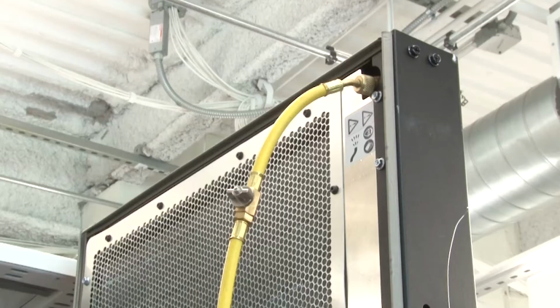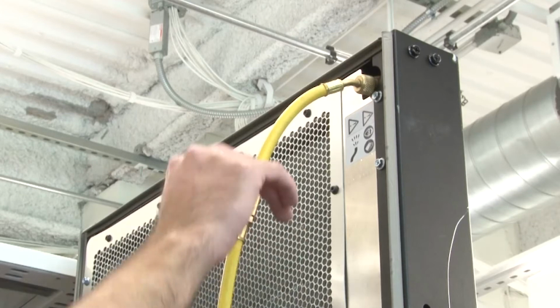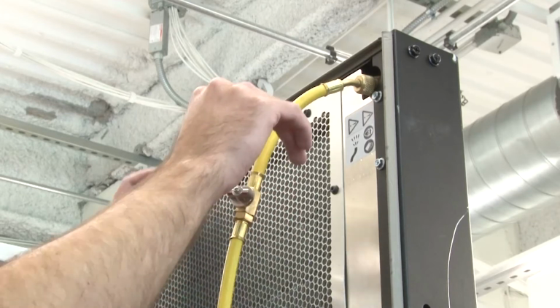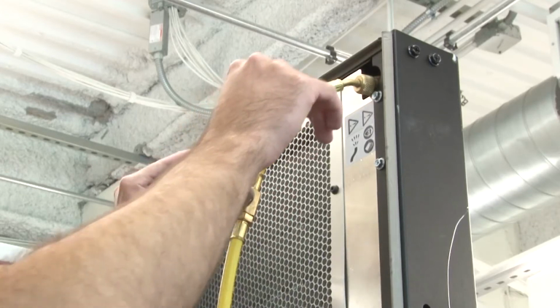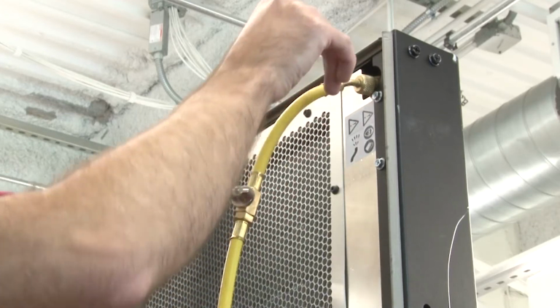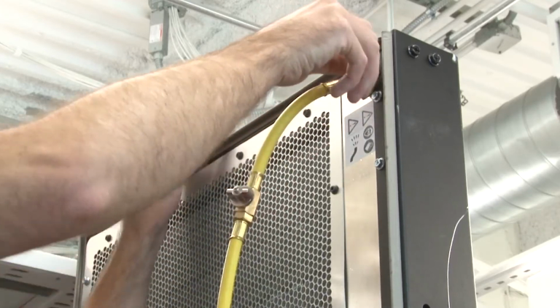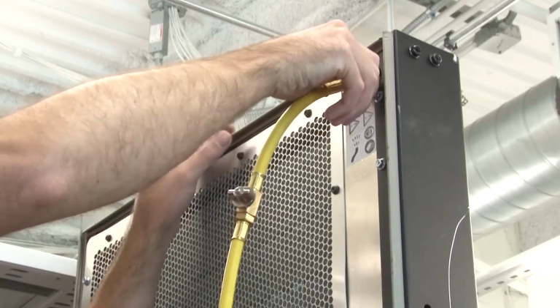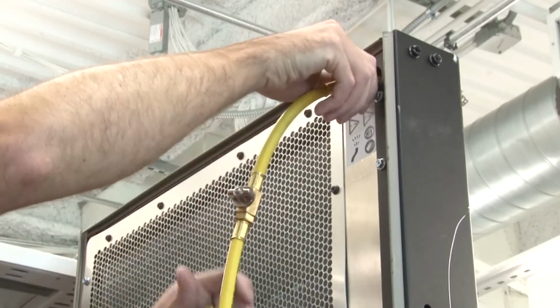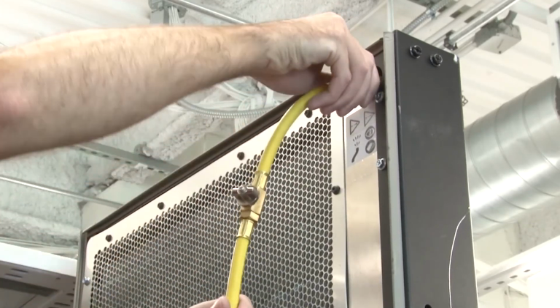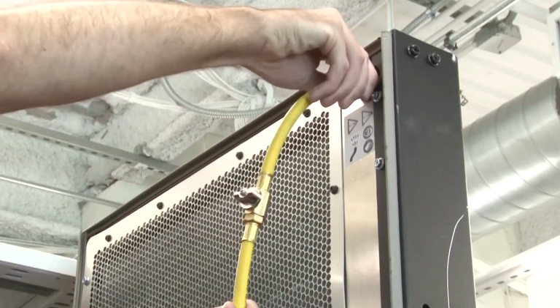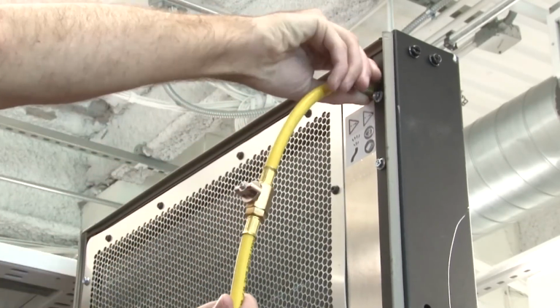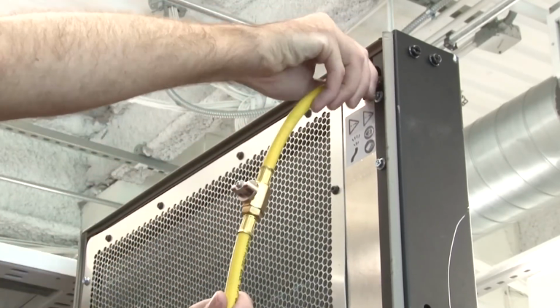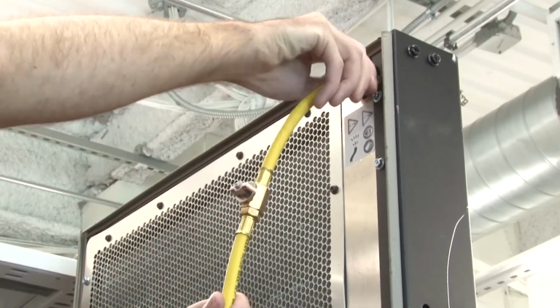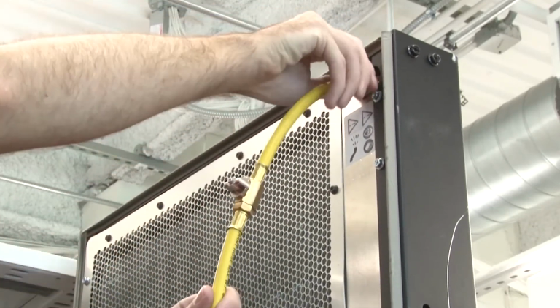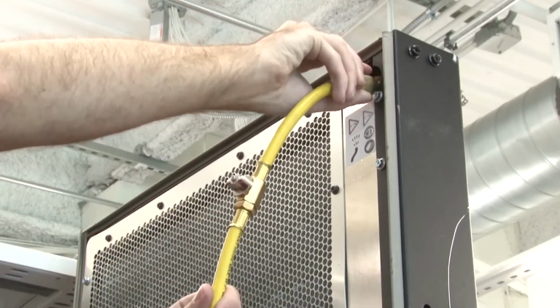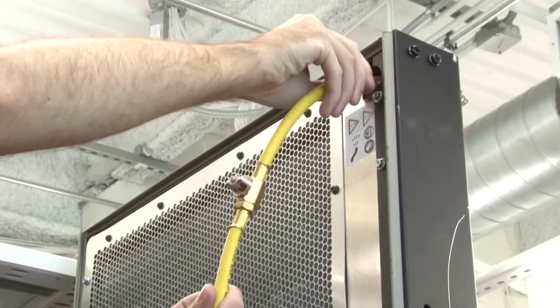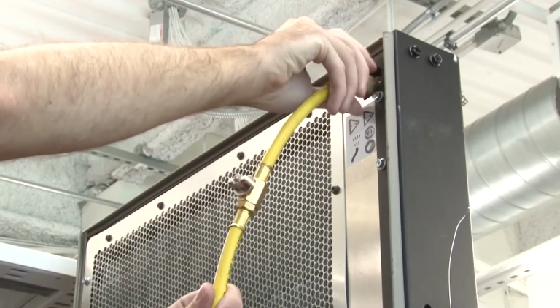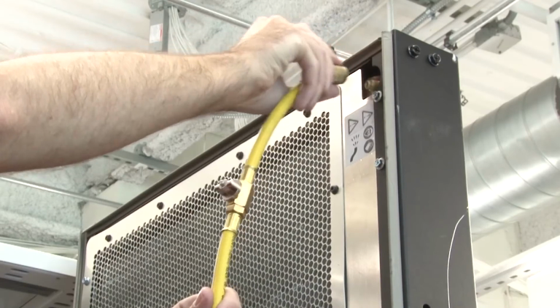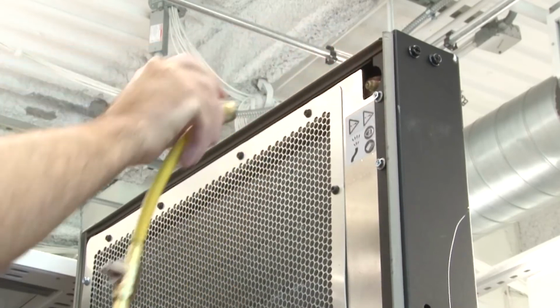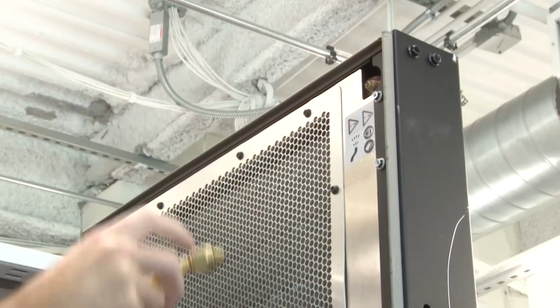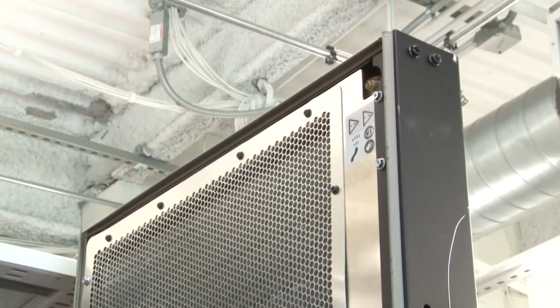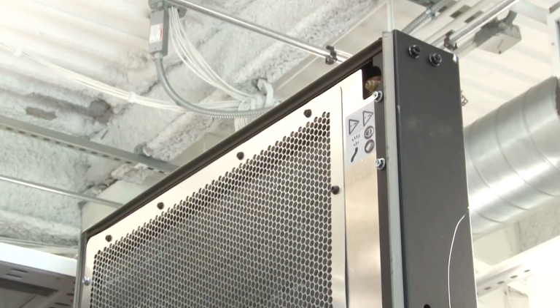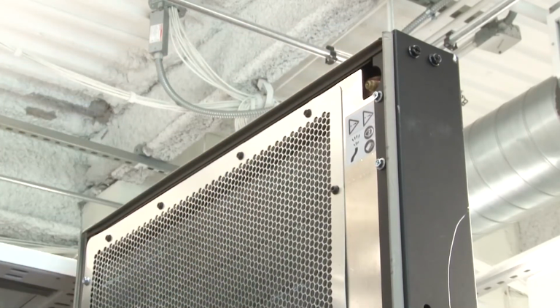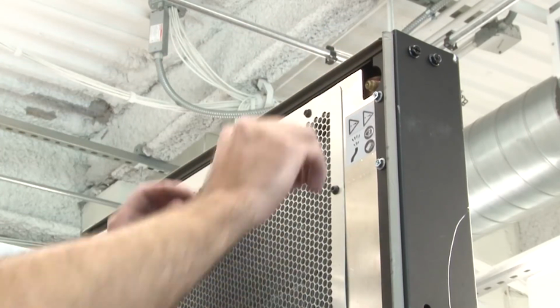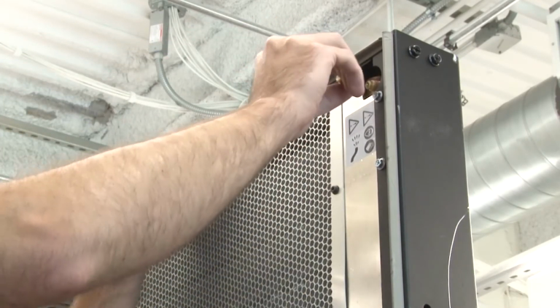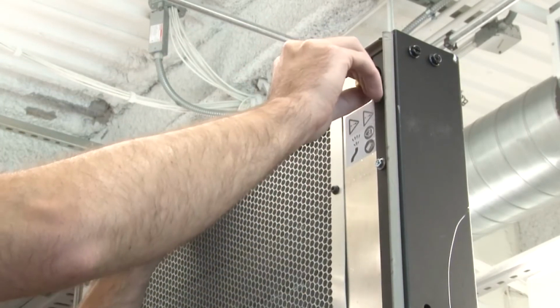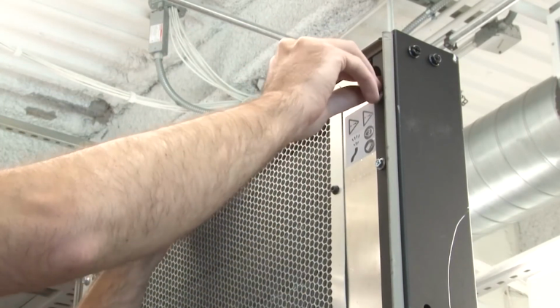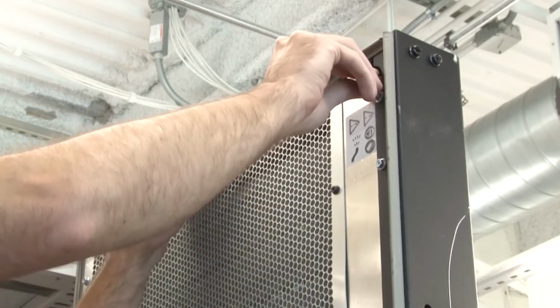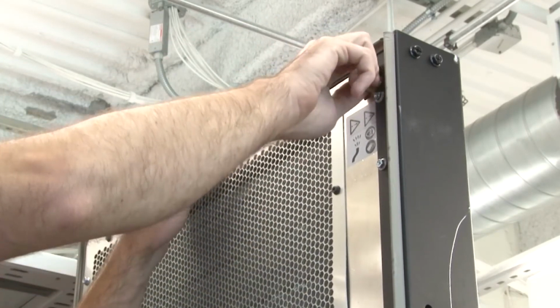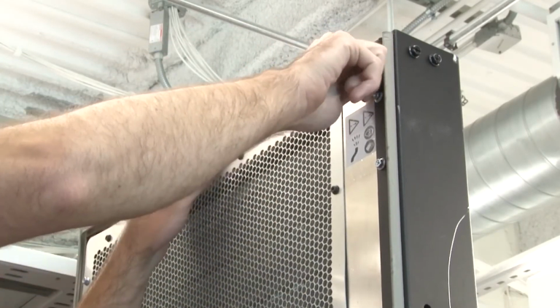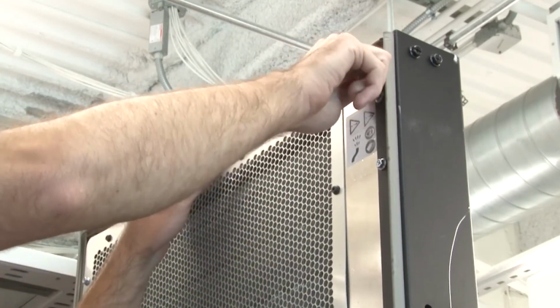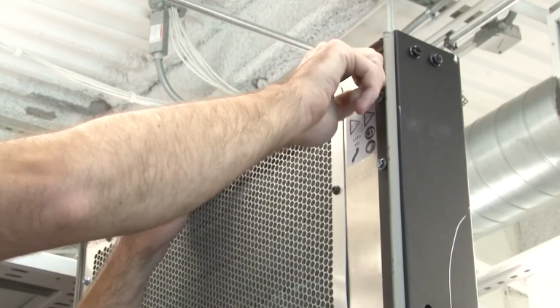When there is a steady stream of liquid into the container from the air purging tool, disconnect the tool from the heat exchanger. Install the valve cap back on the air purging valve.